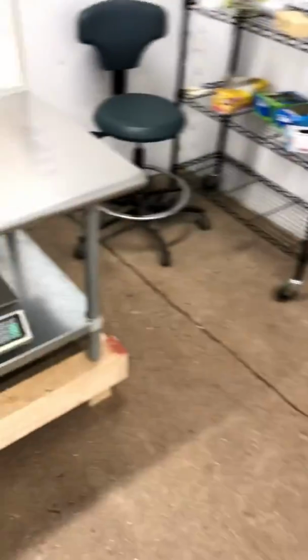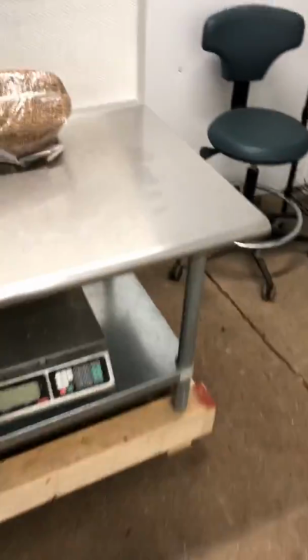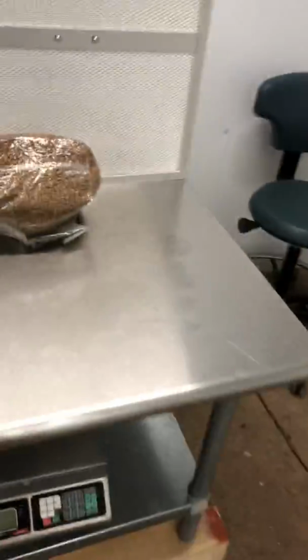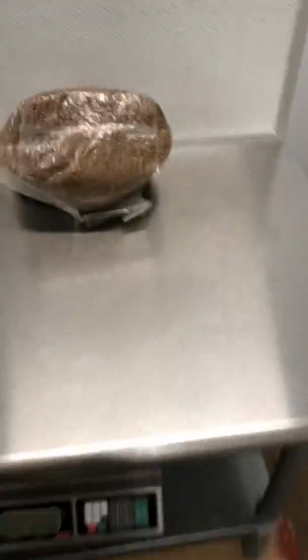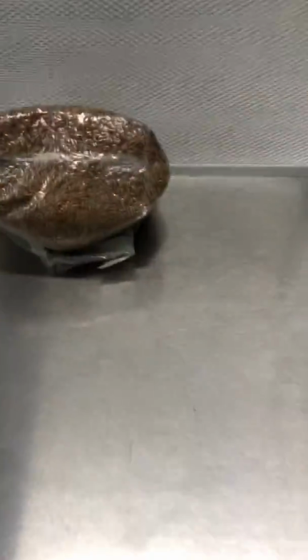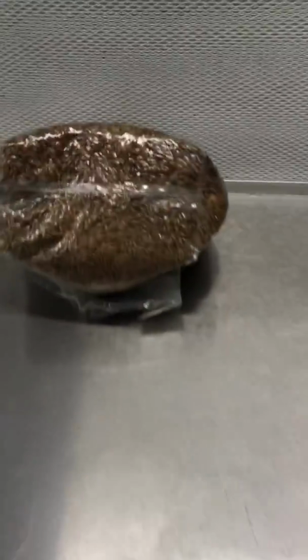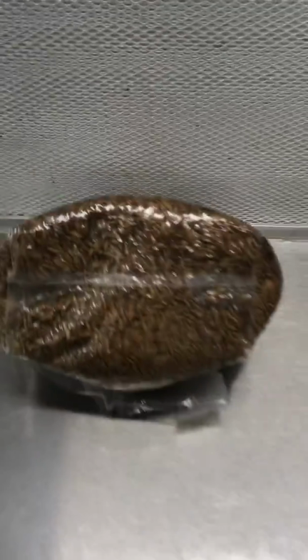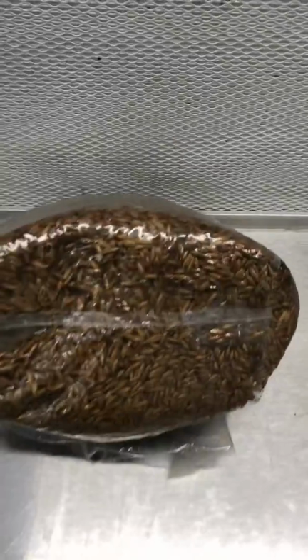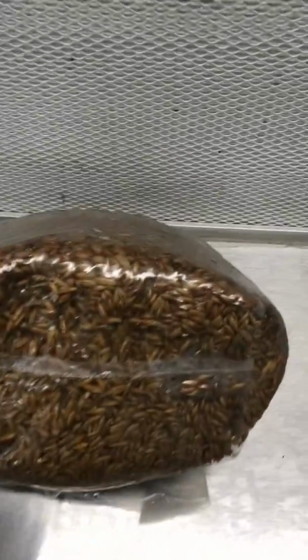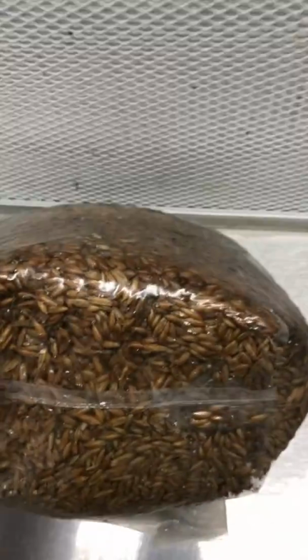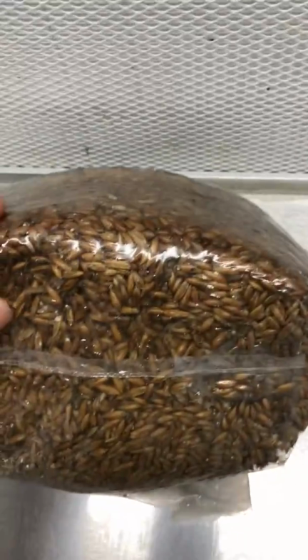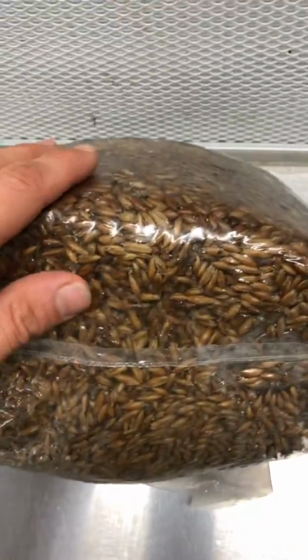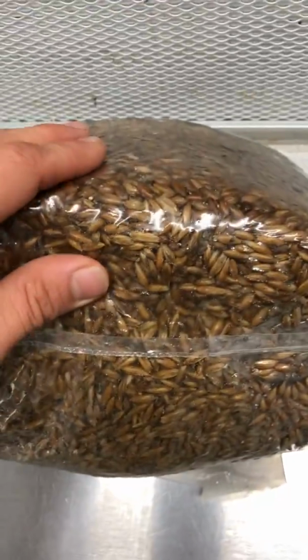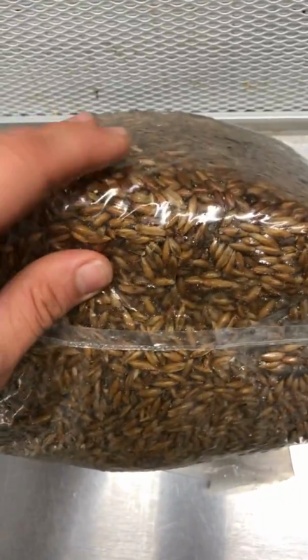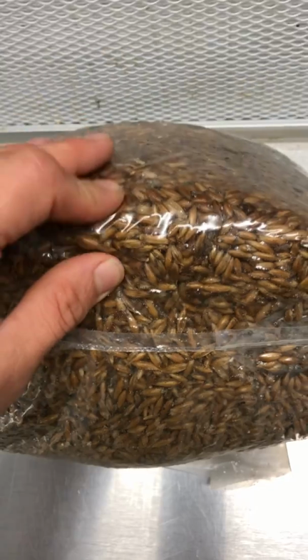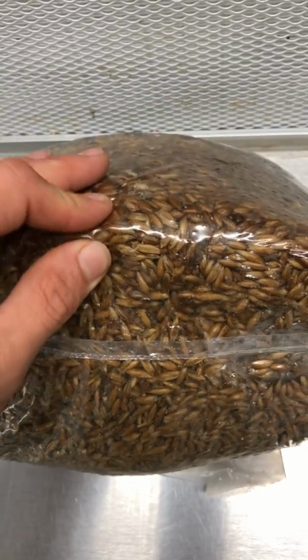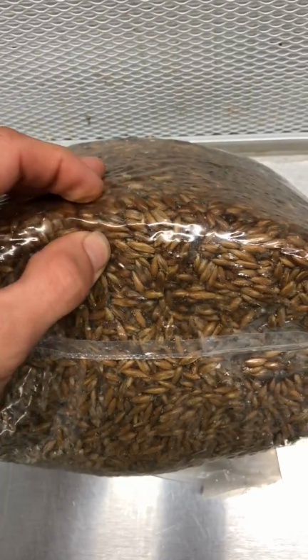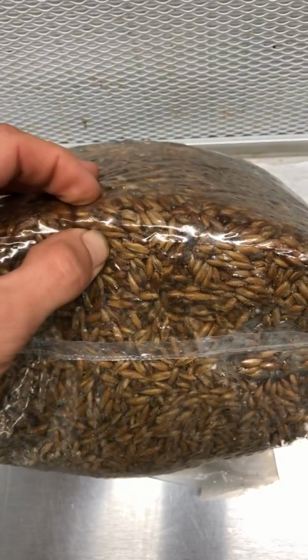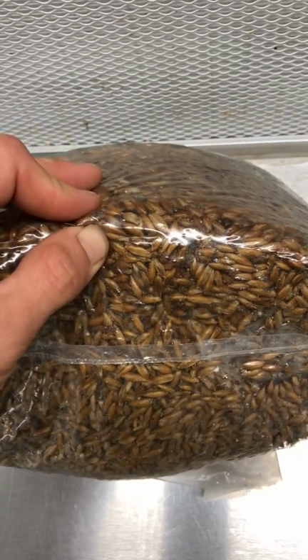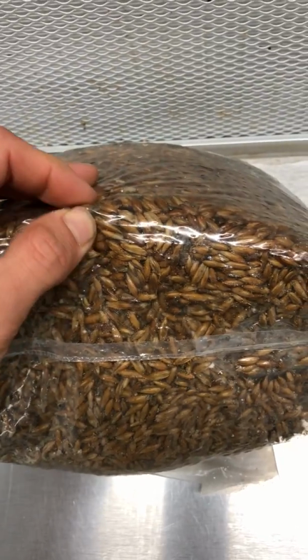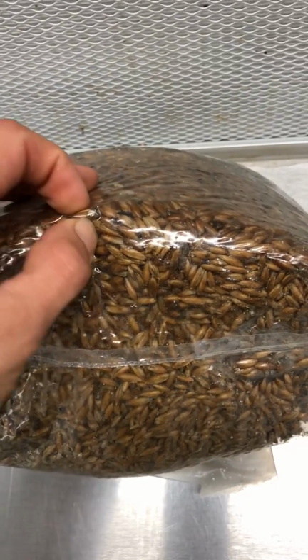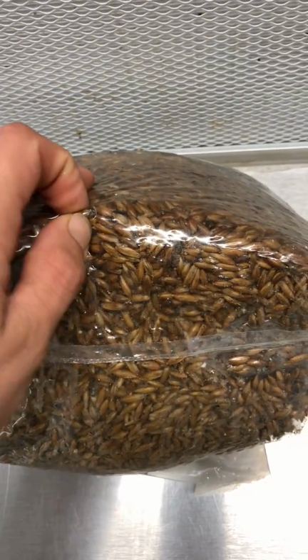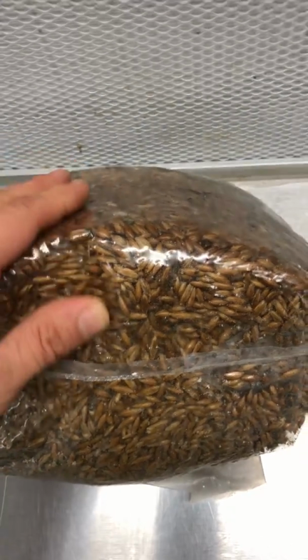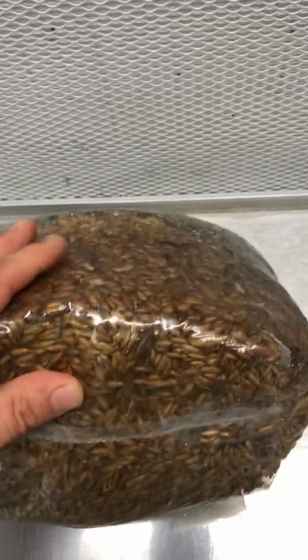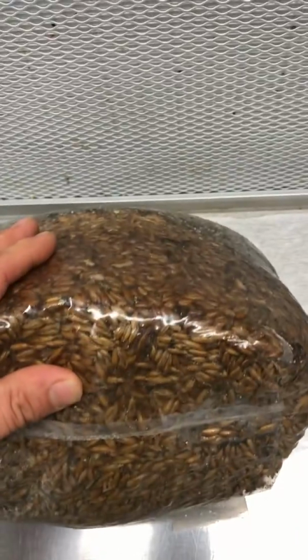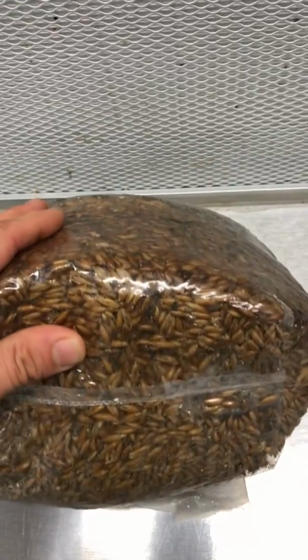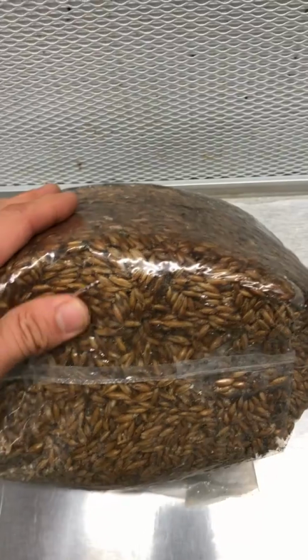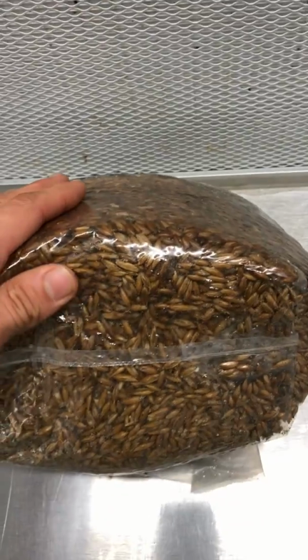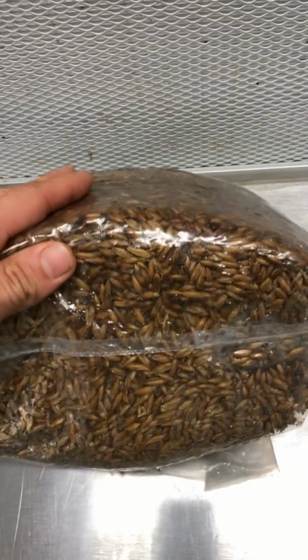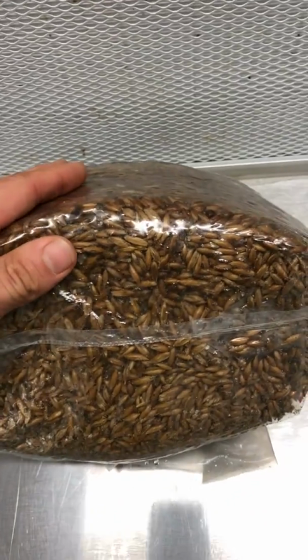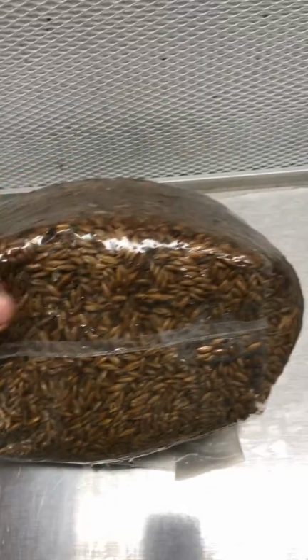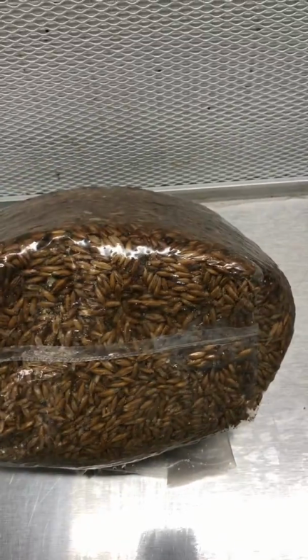What we're doing with these is steam sterilizing so that we end up with a clean substrate. I took one of these bags out and you can see we have rye grain here — we also use millet.